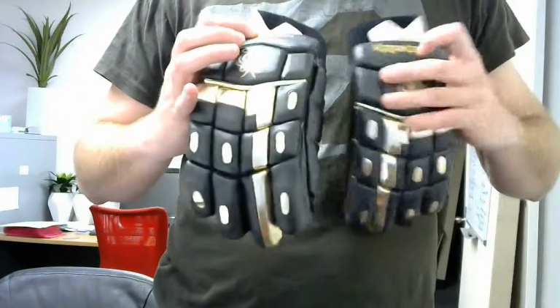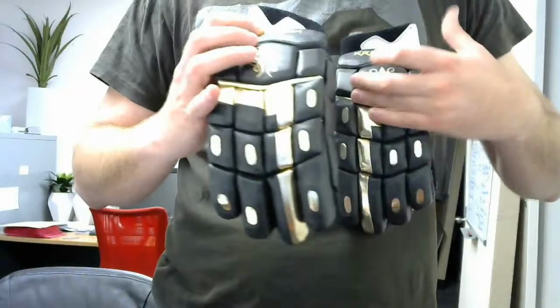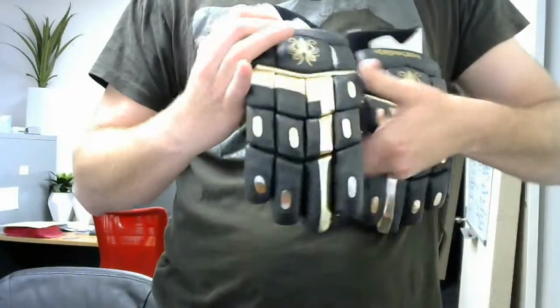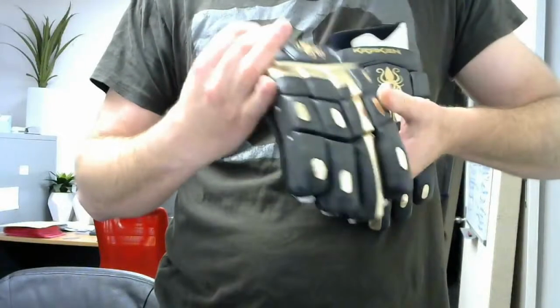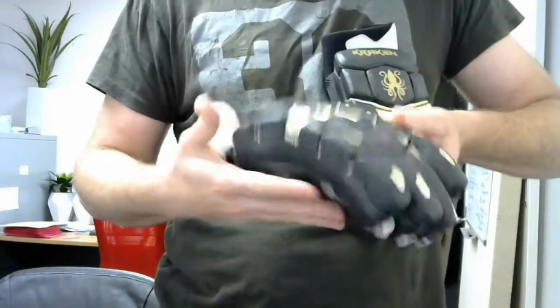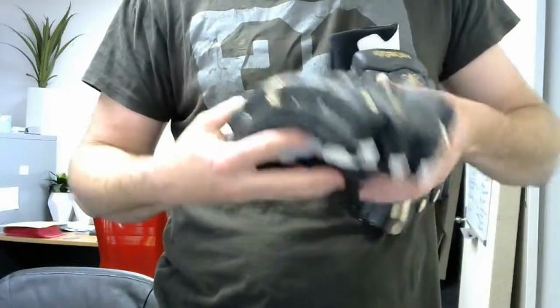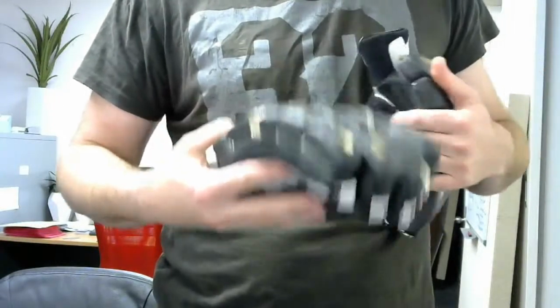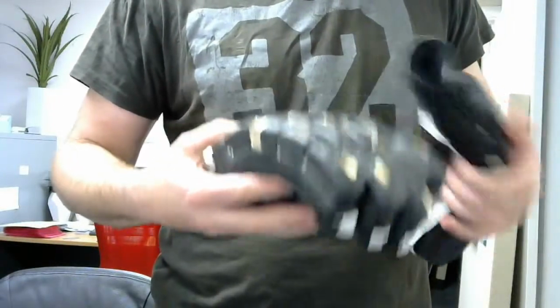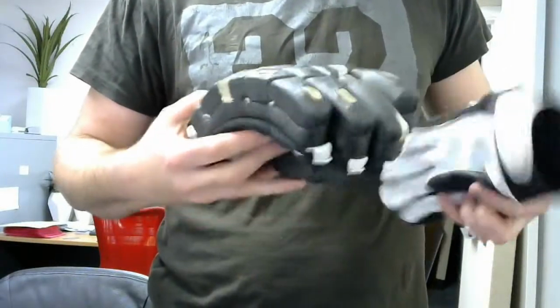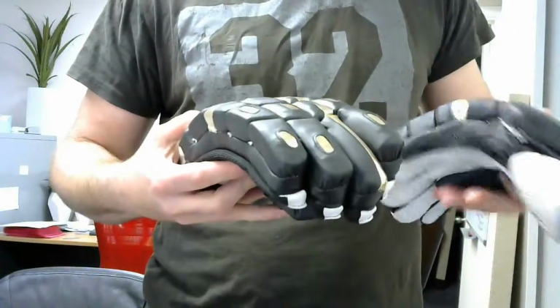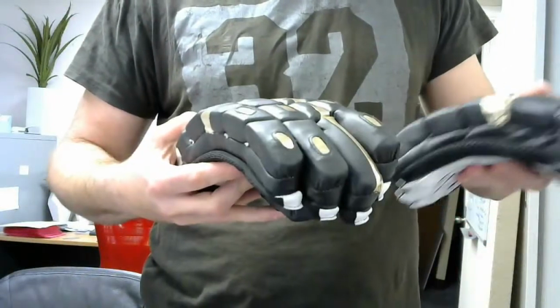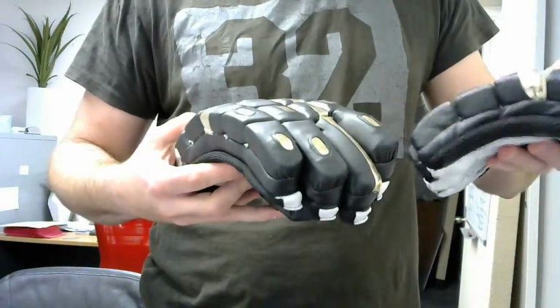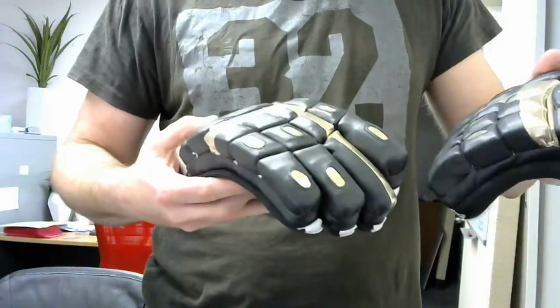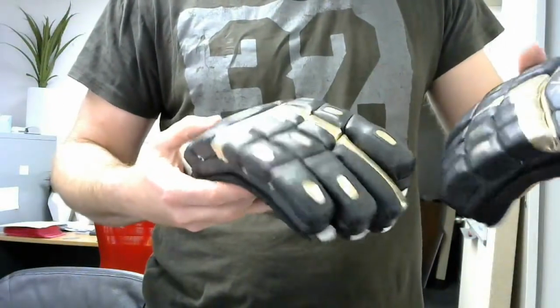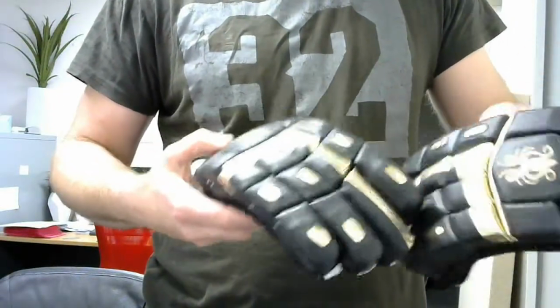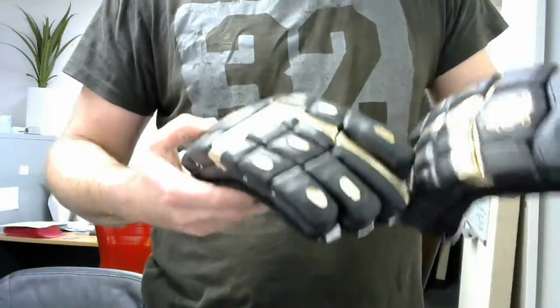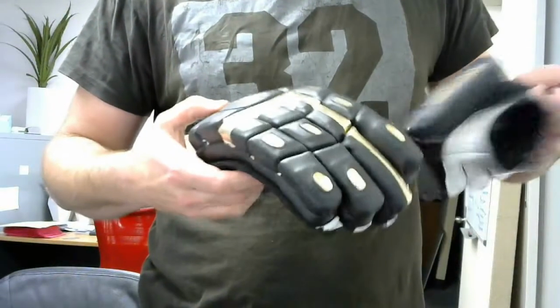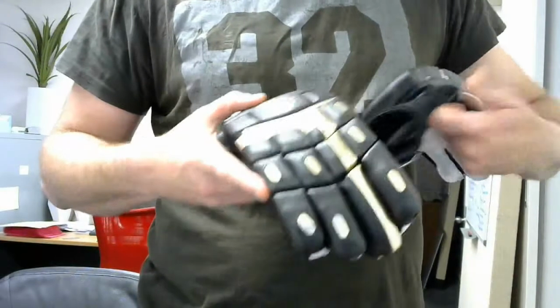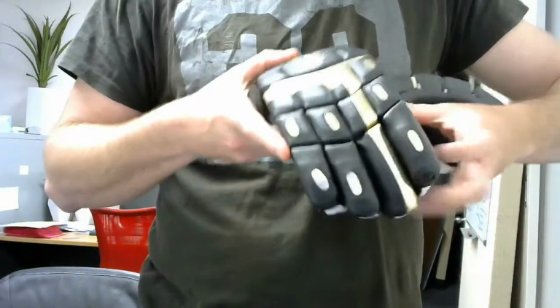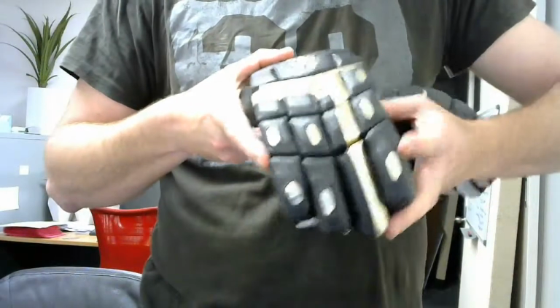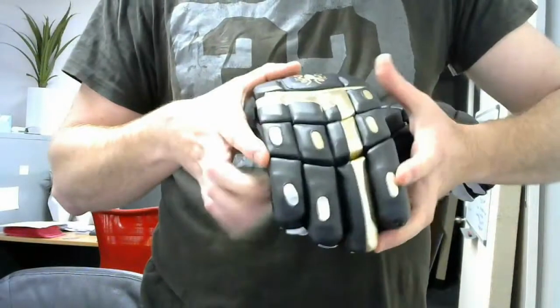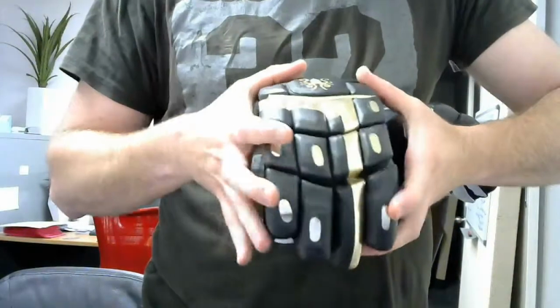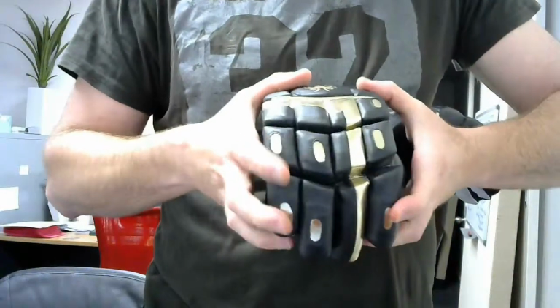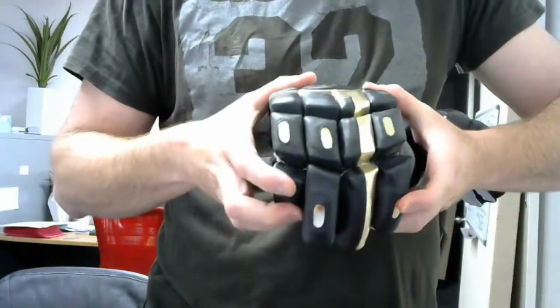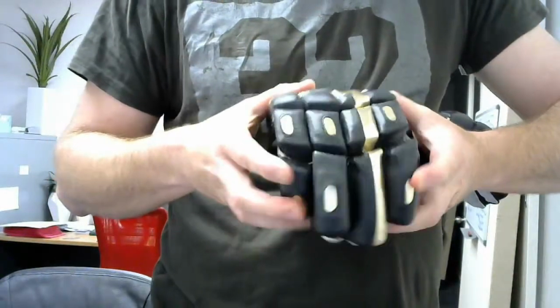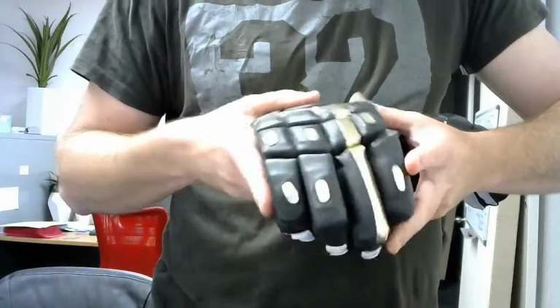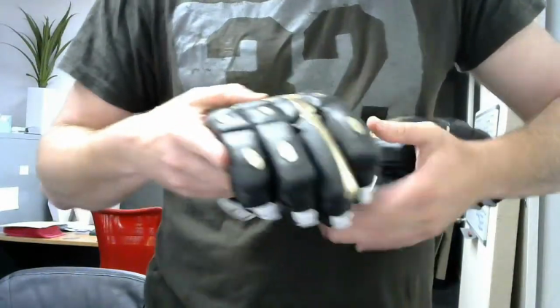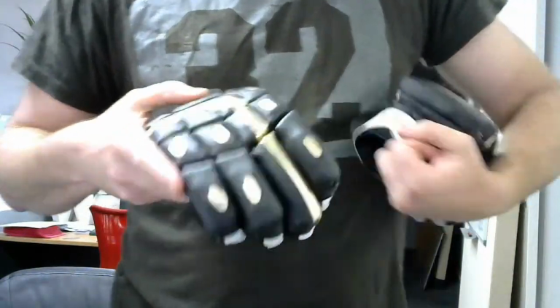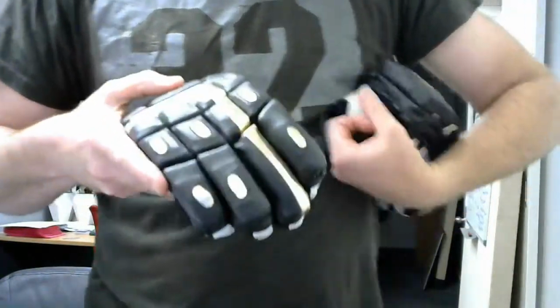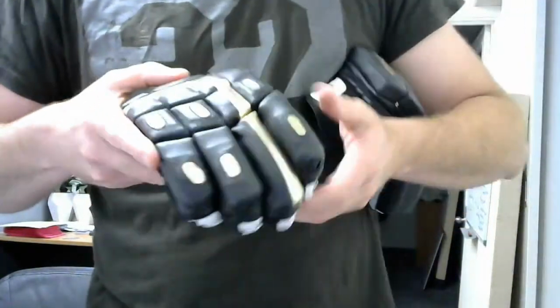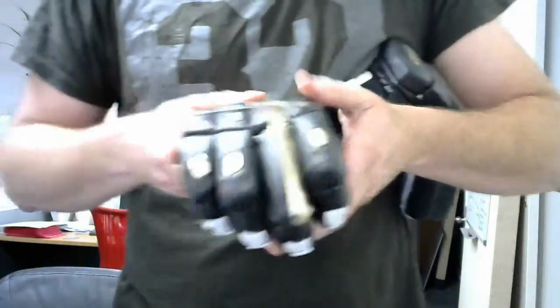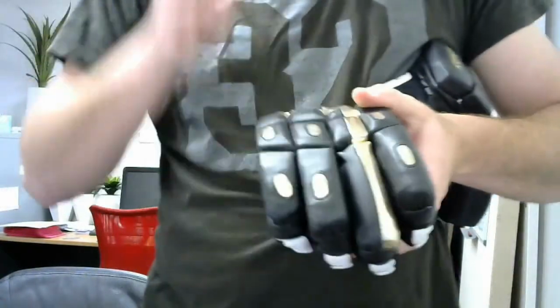In terms of the weight of these, they're extremely lightweight. They're very, very flexible as you can see by the different parts, but they're also highly protective.